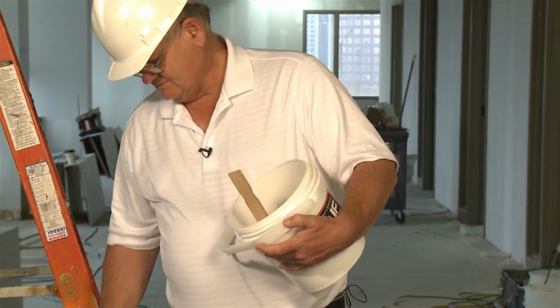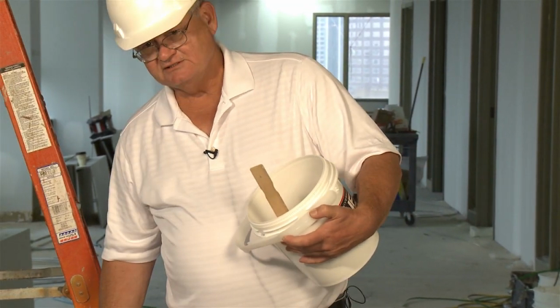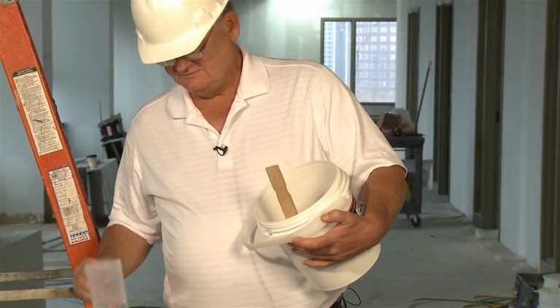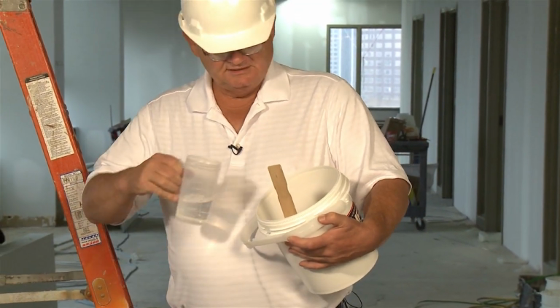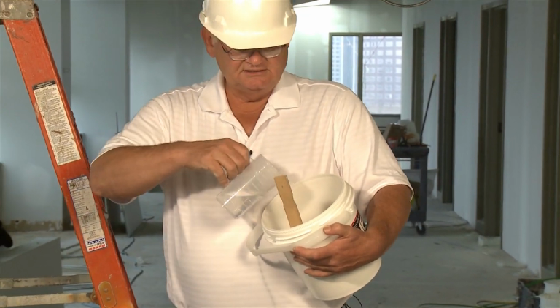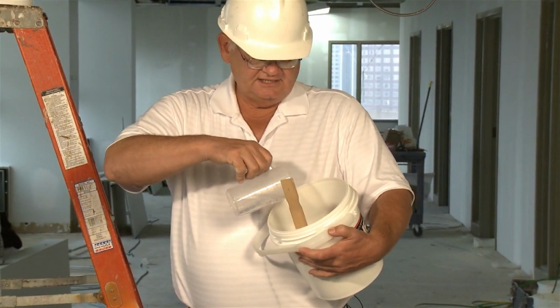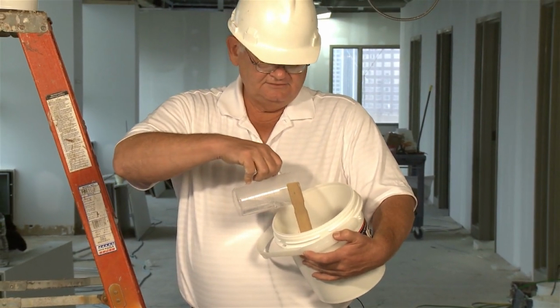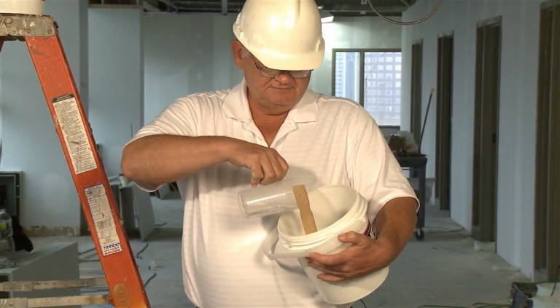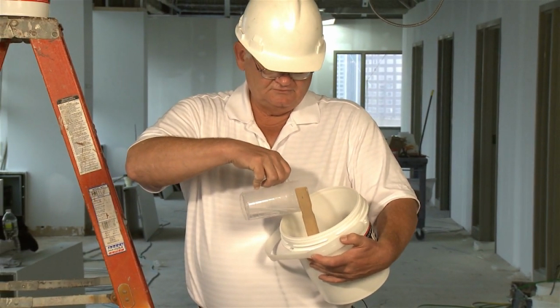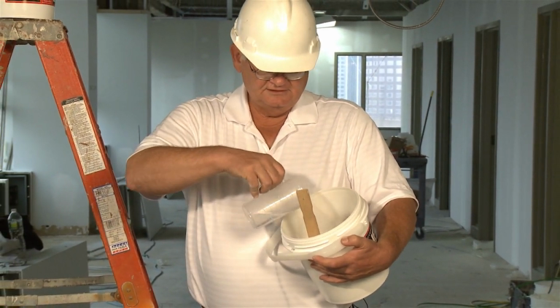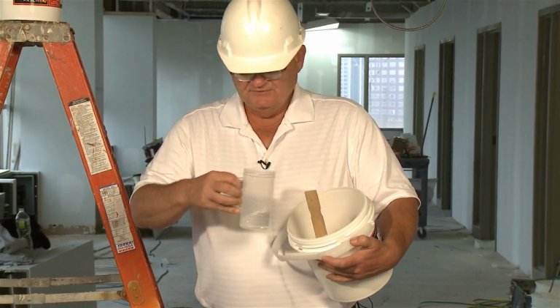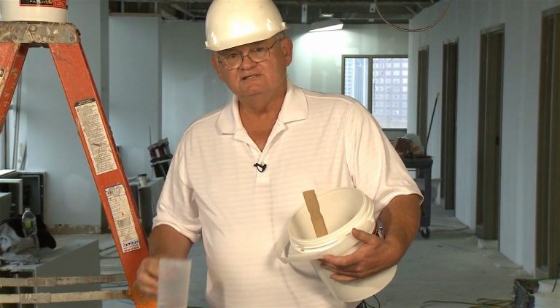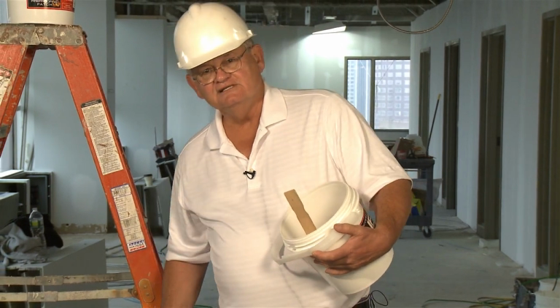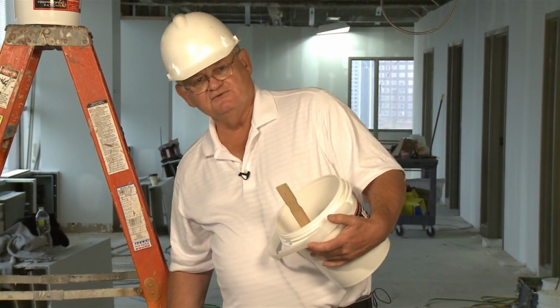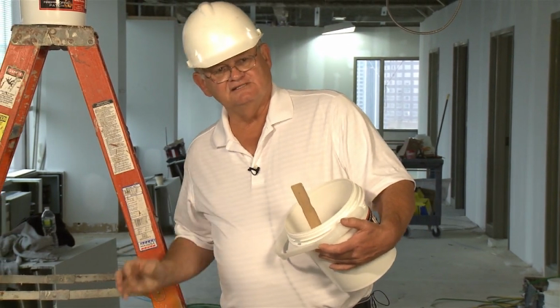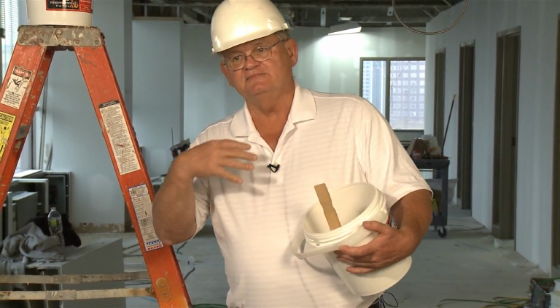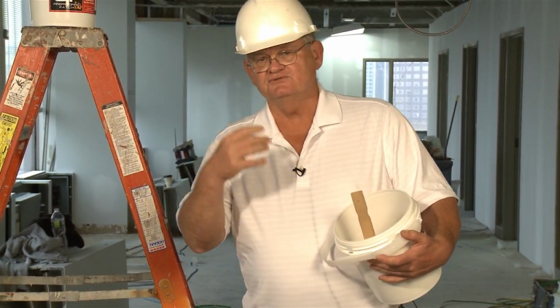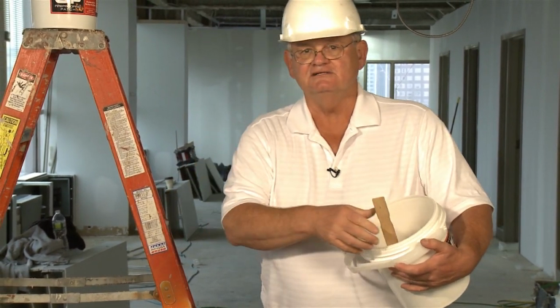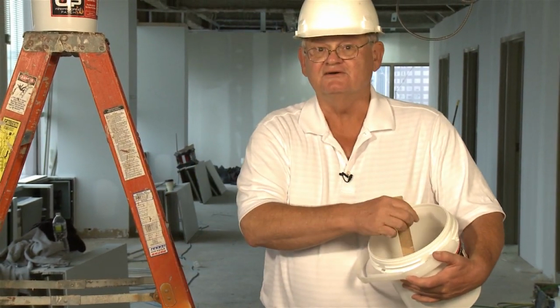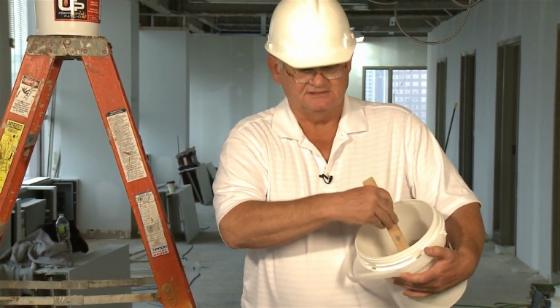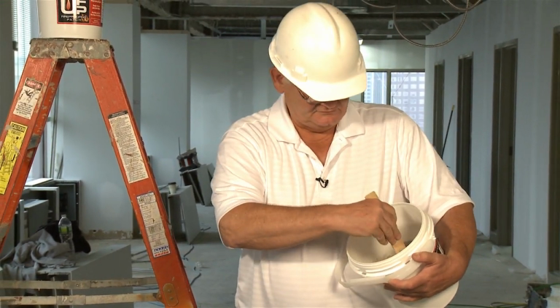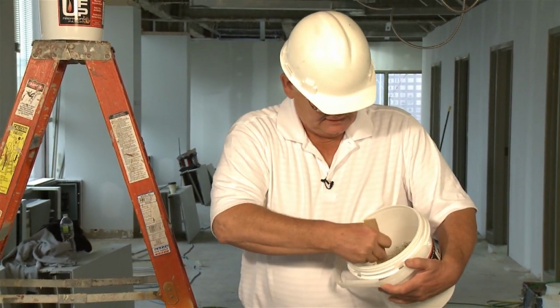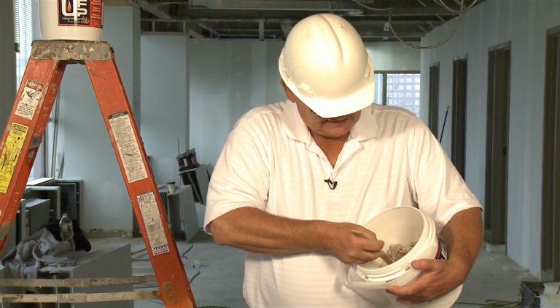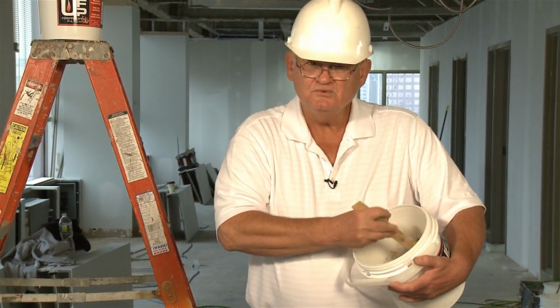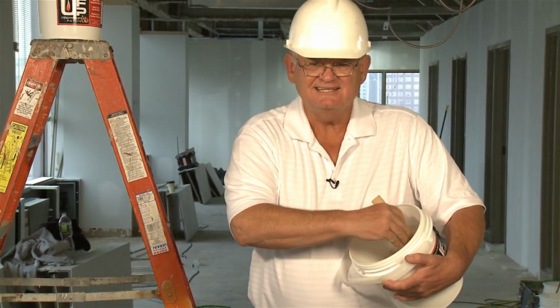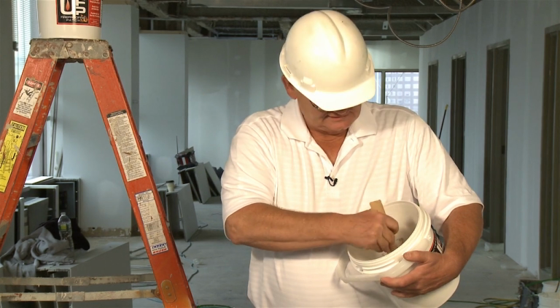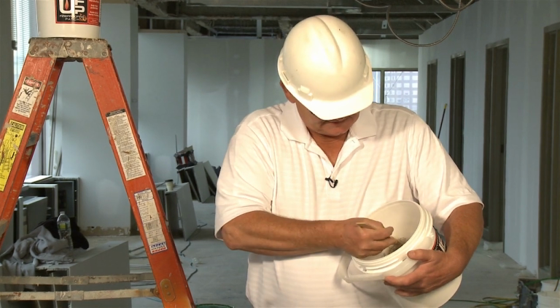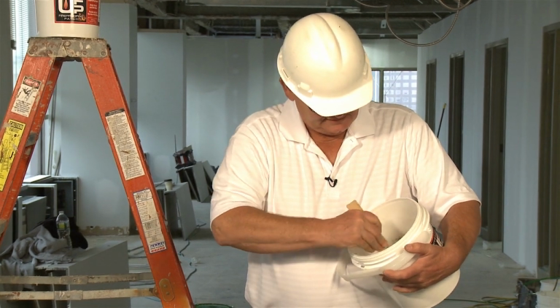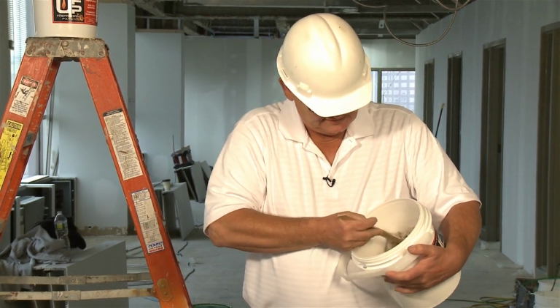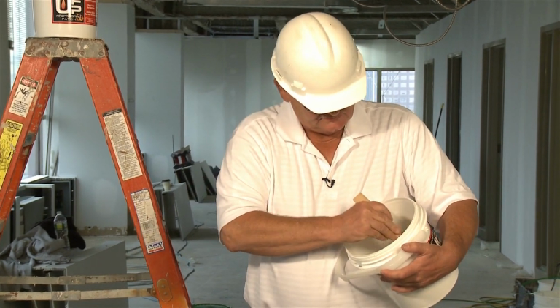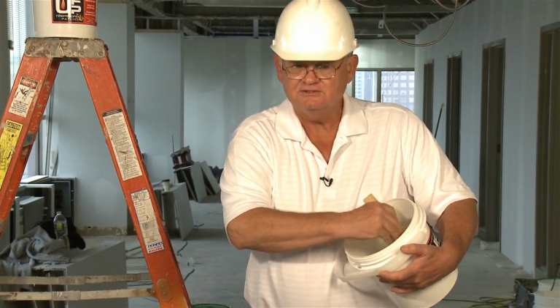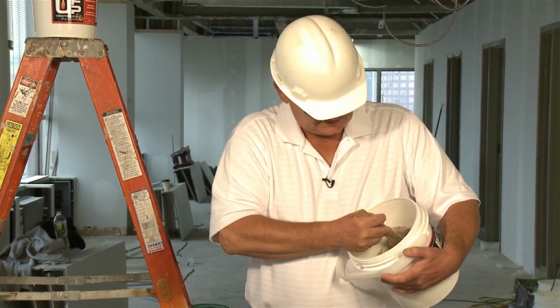Now what I'm going to do is just add a little bit more water. This is really to adjust to my own troweling preferences. If you get it too wet, then it gets a little sloppy. So you don't want to add too much water.